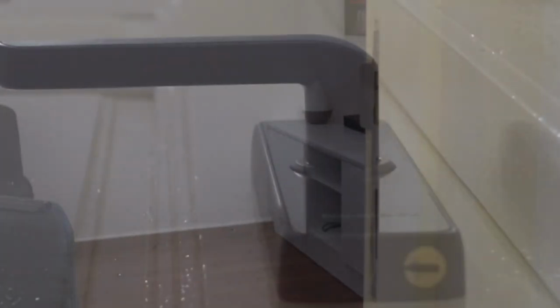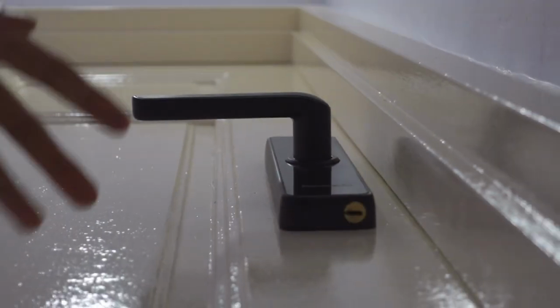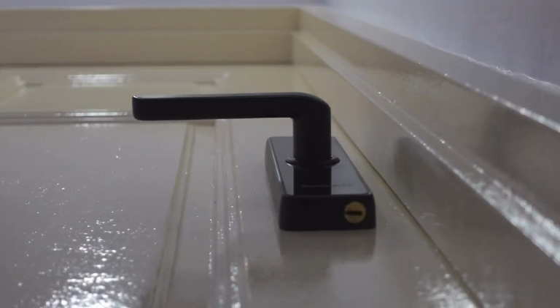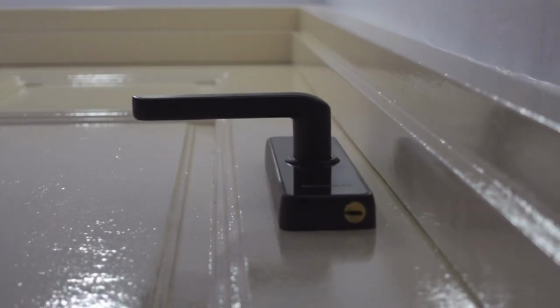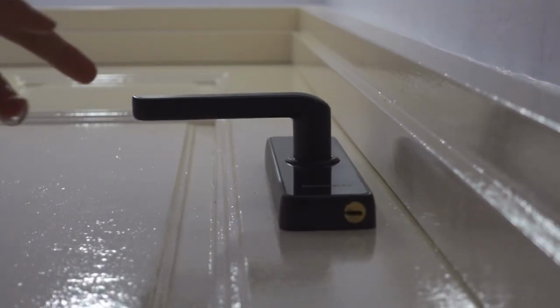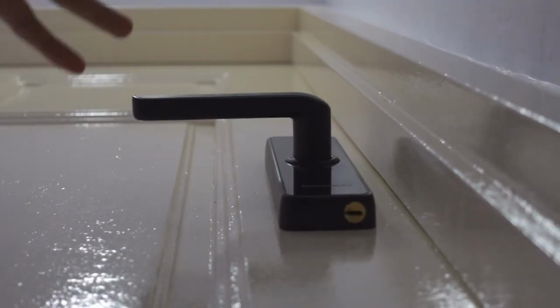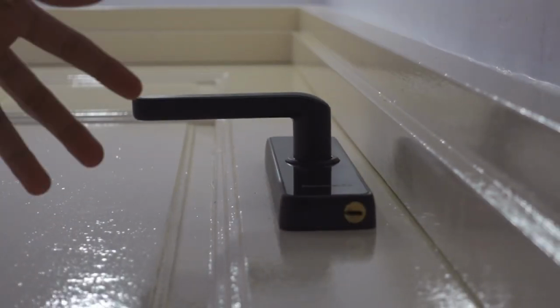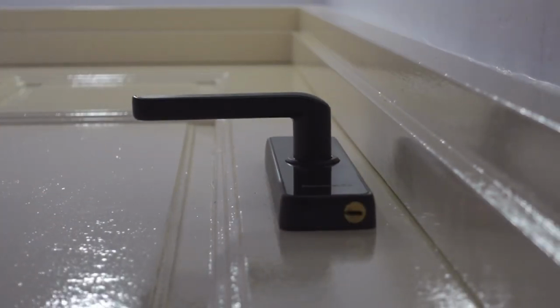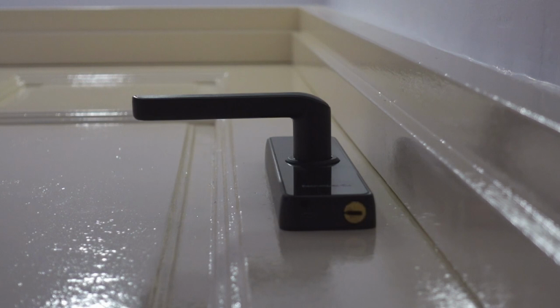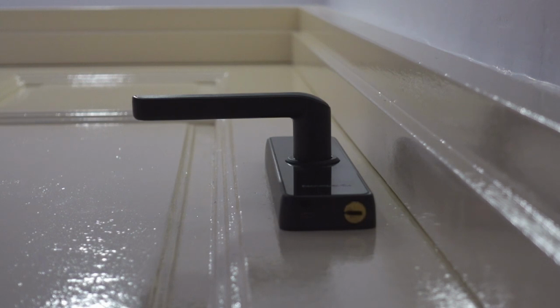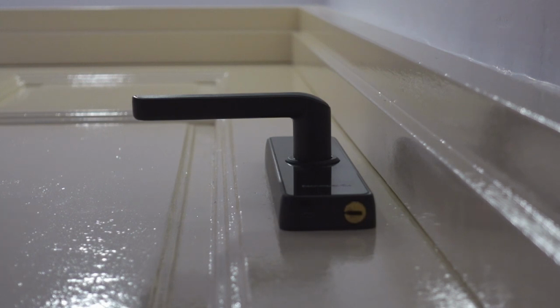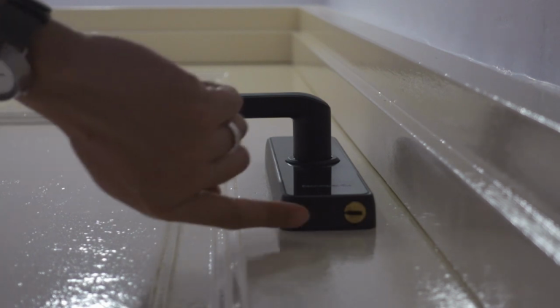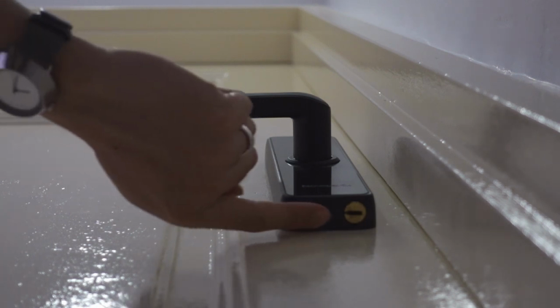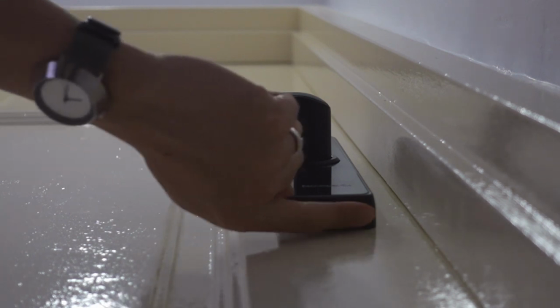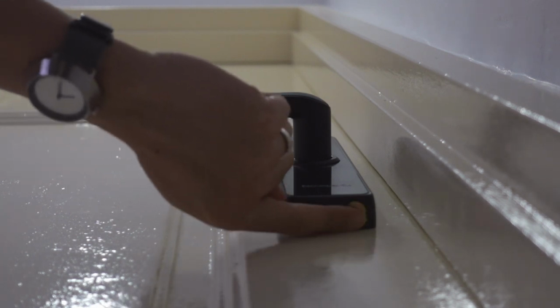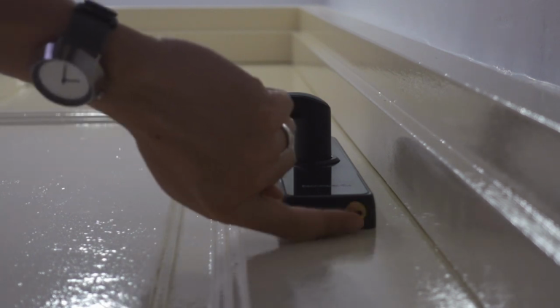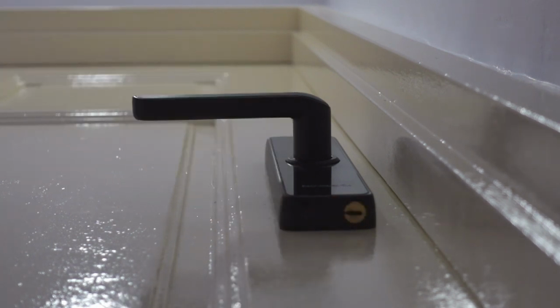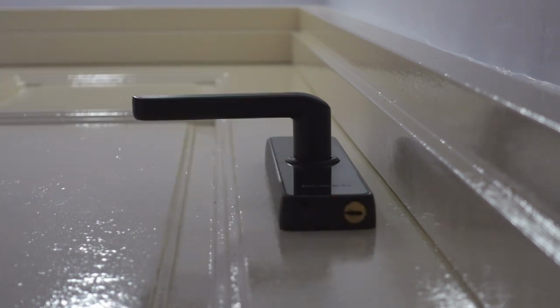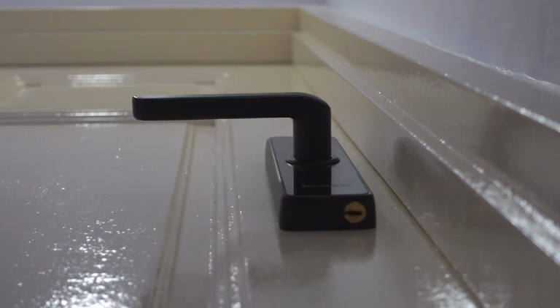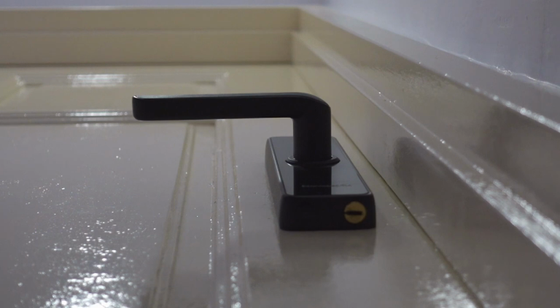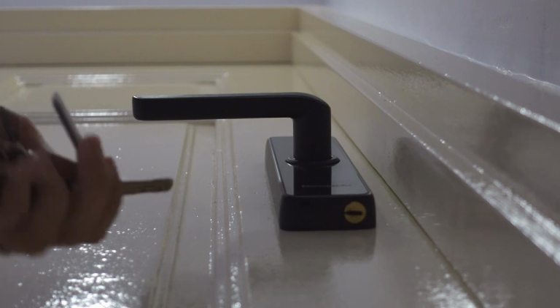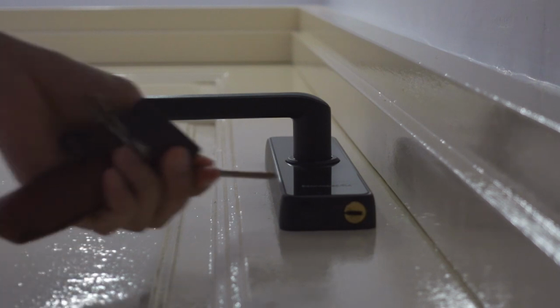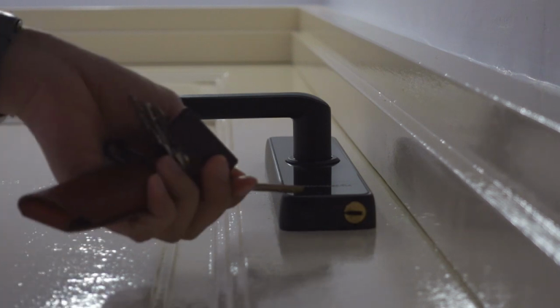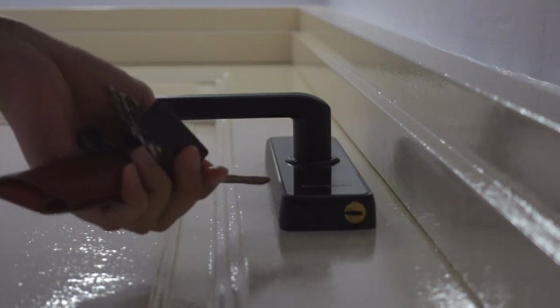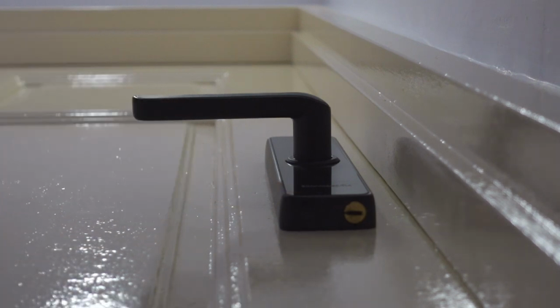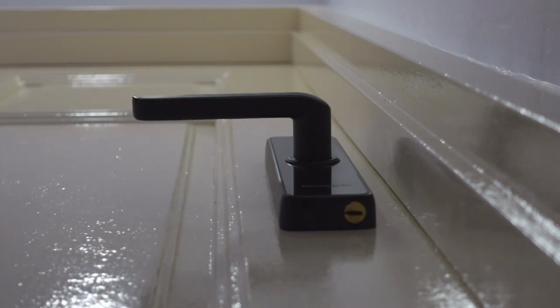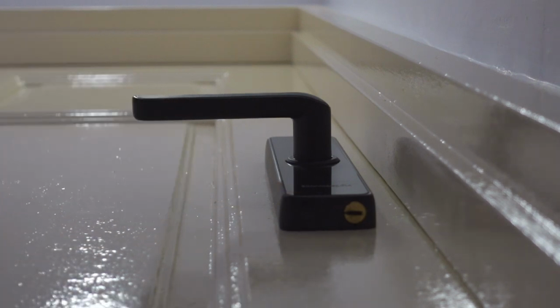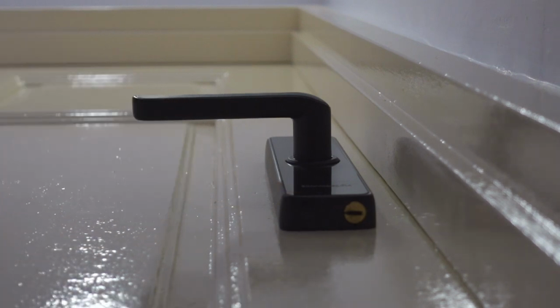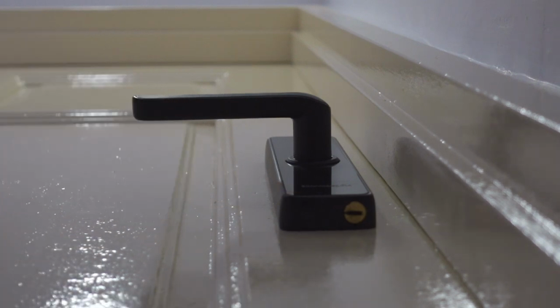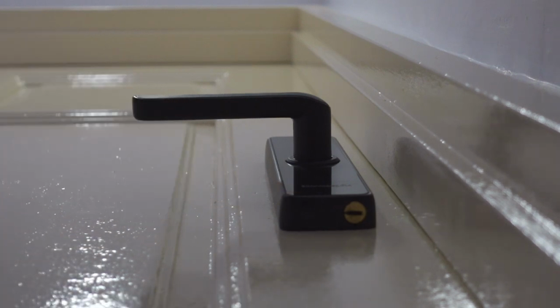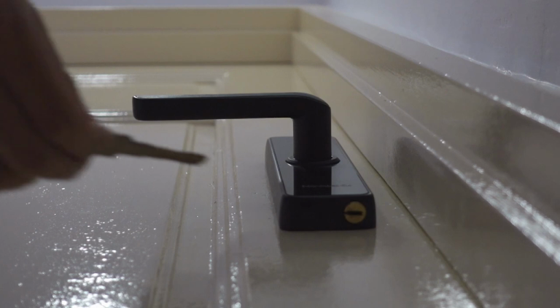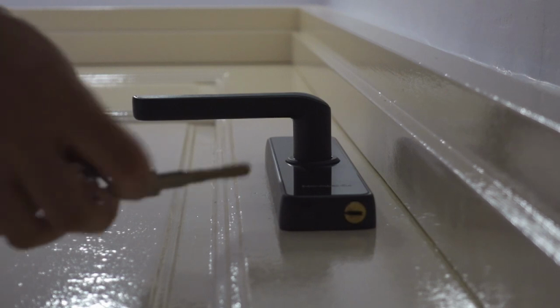Just in case the battery dies or any of the app or digital features fail, you still have a physical keyhole down here that you can use with a backup key as an emergency way to unlock your door. Here's the key.